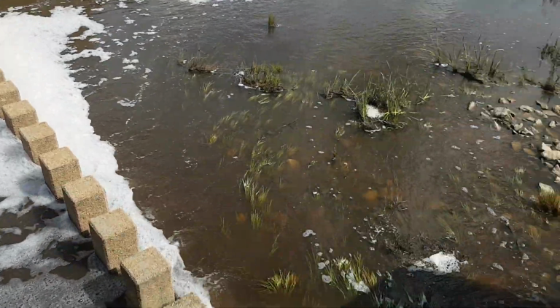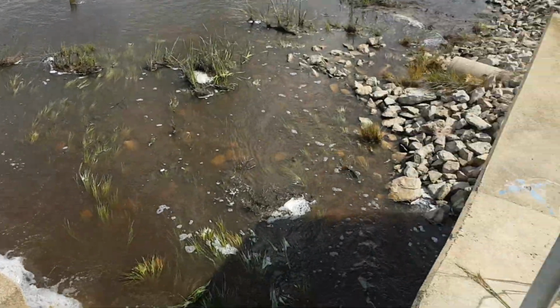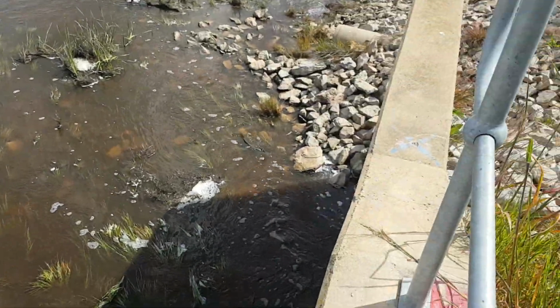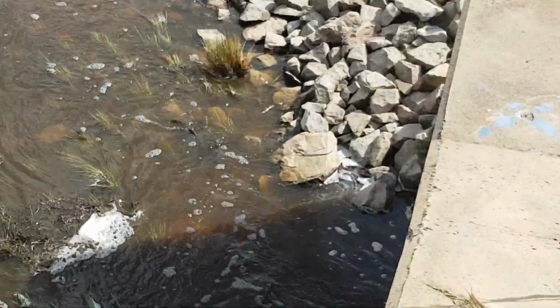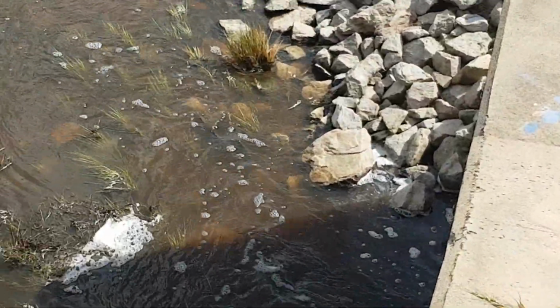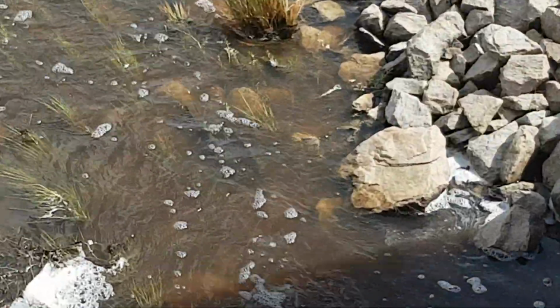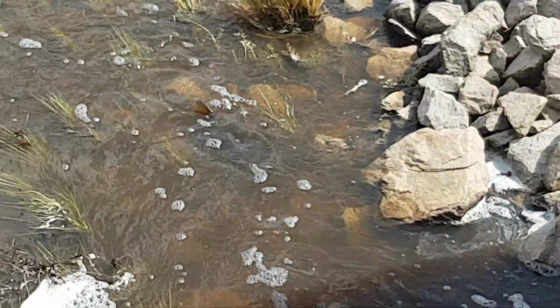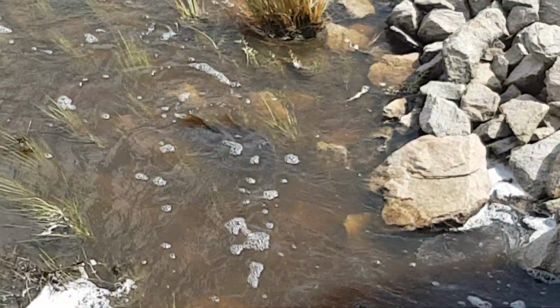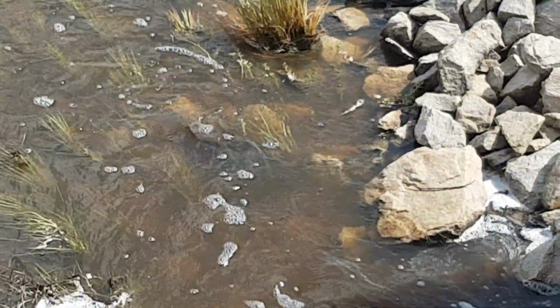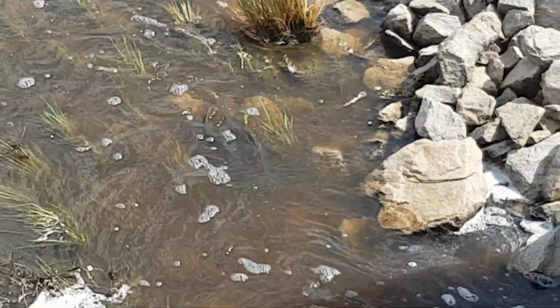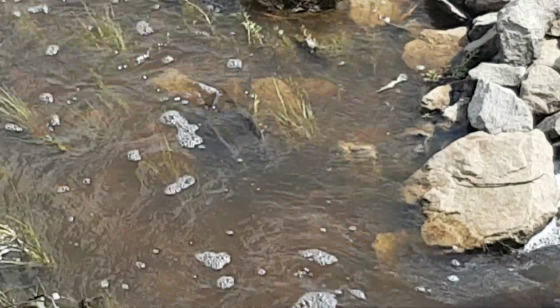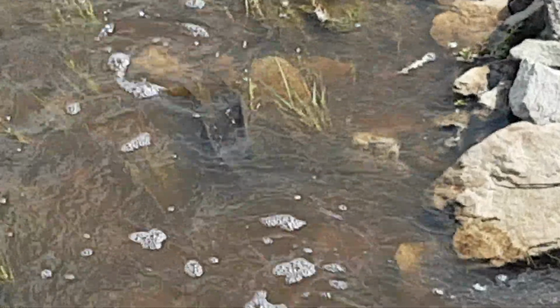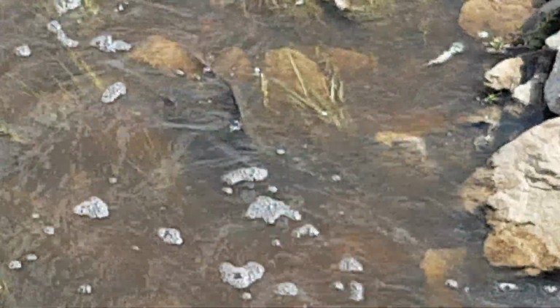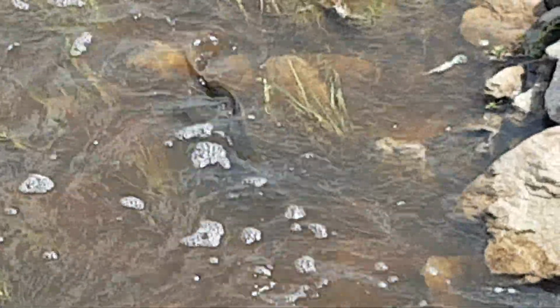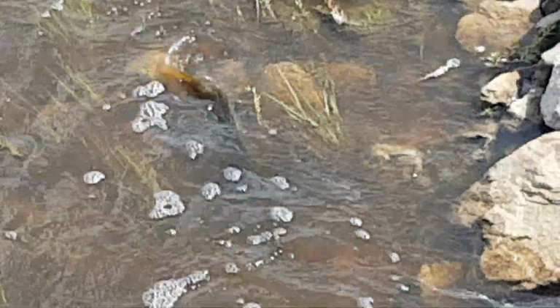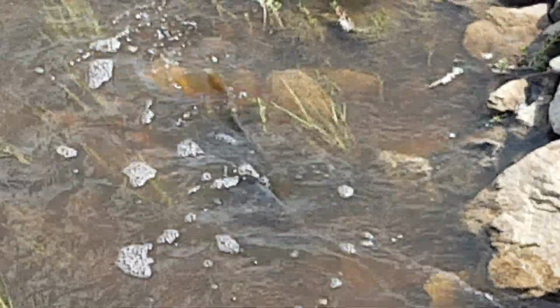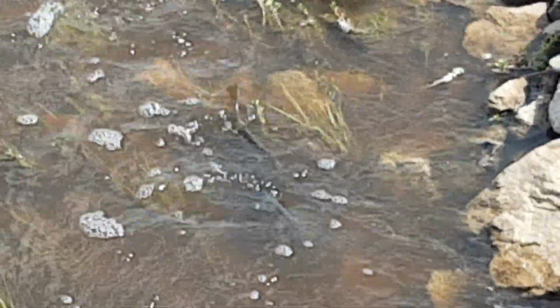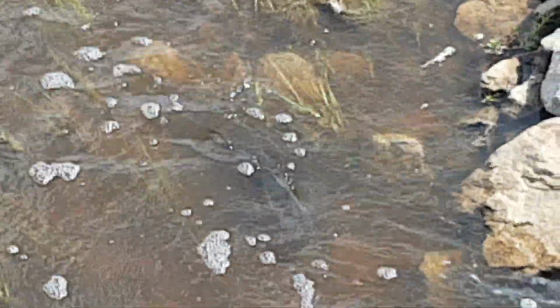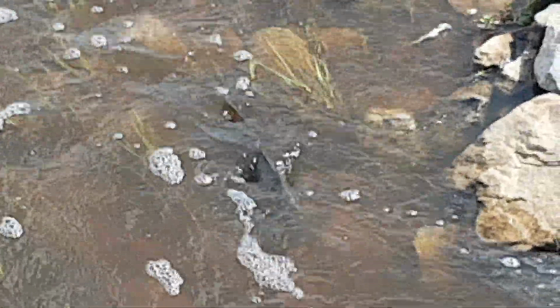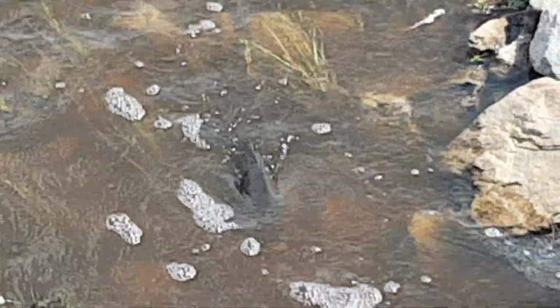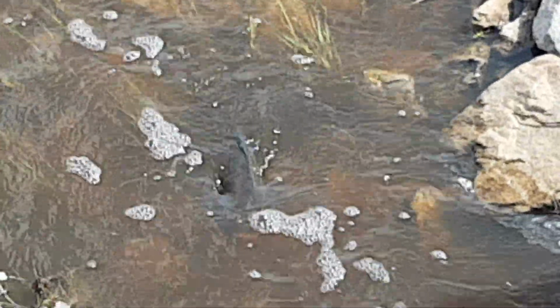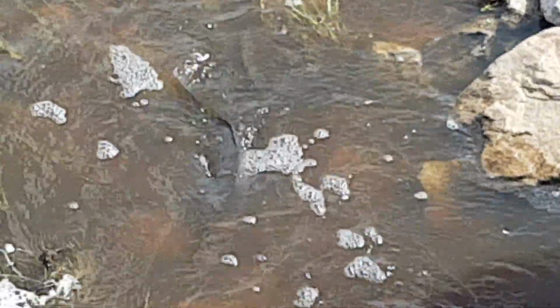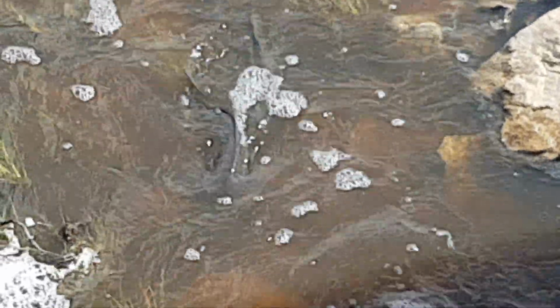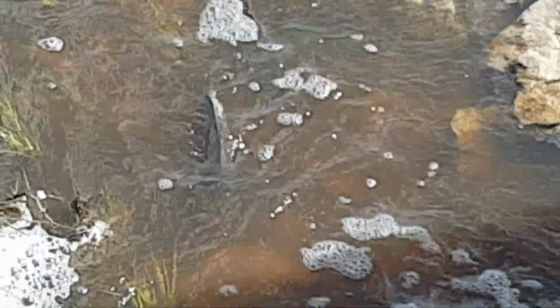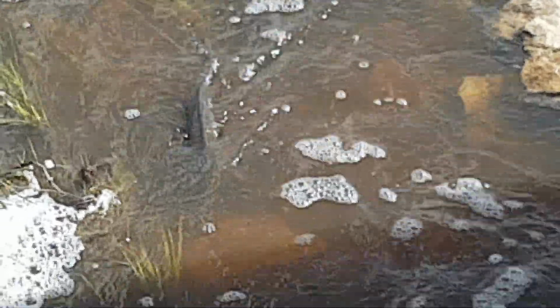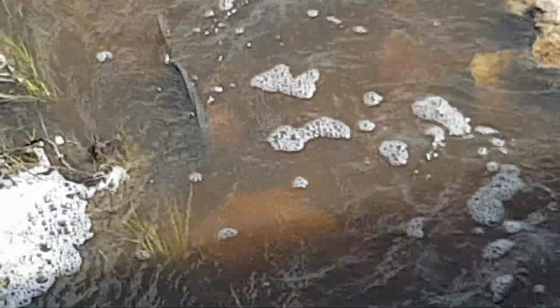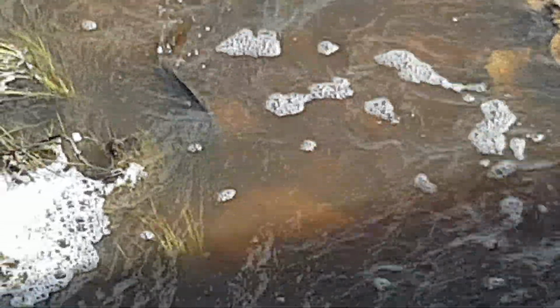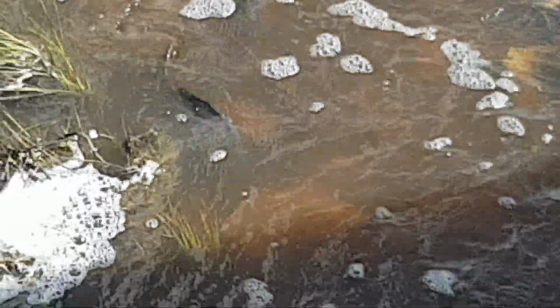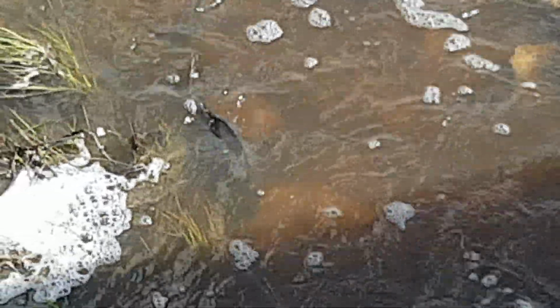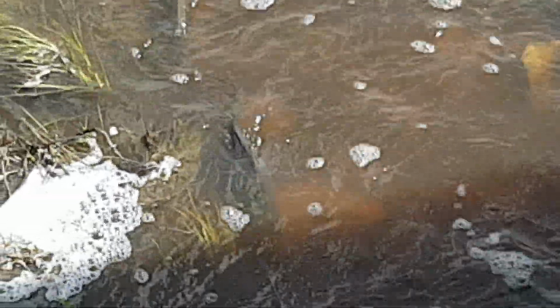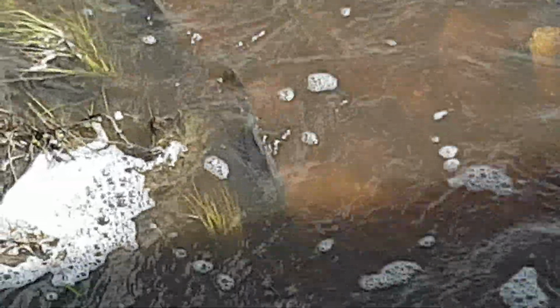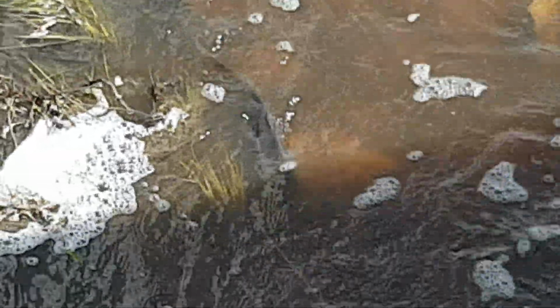Look at these two big bastards. Try all you like, carp - you just can't get into the wetlands.